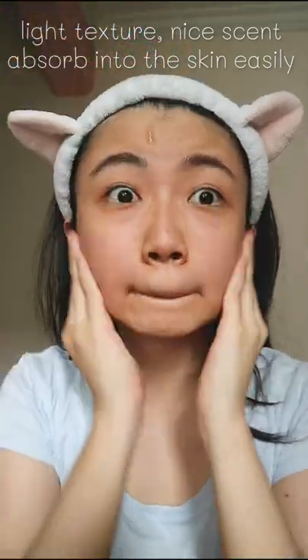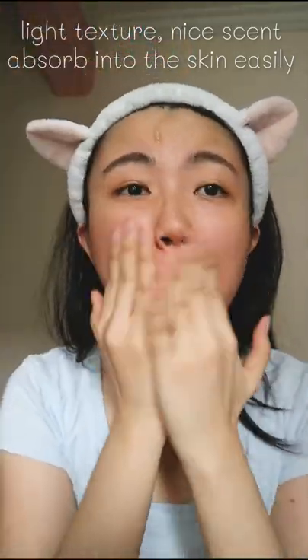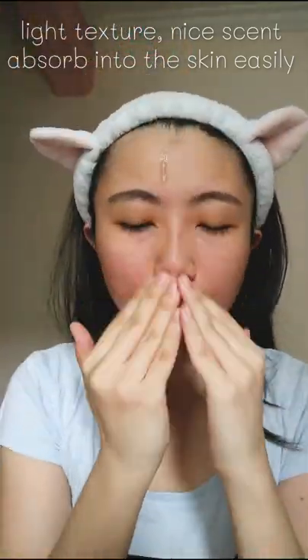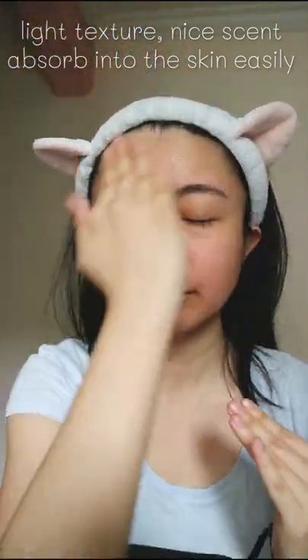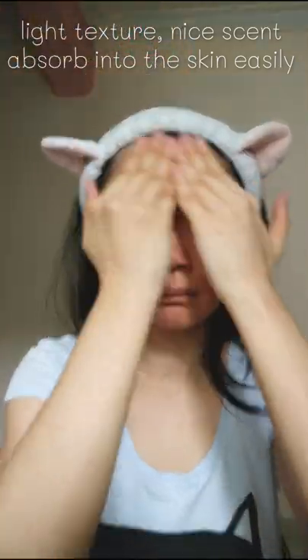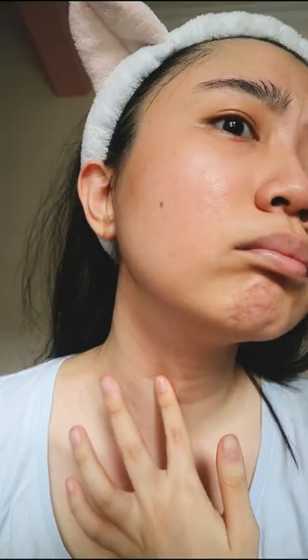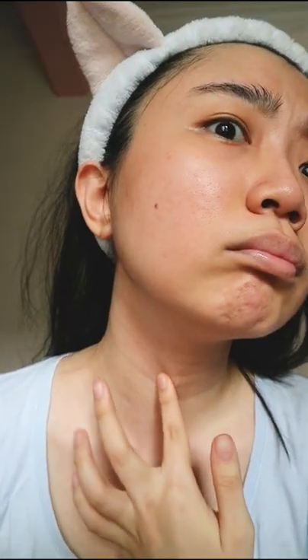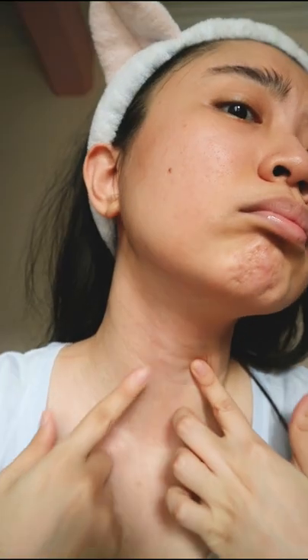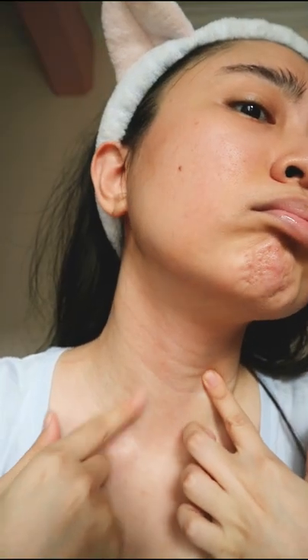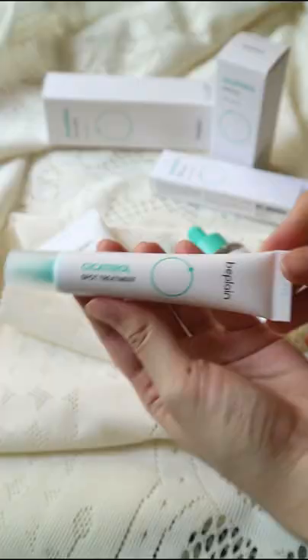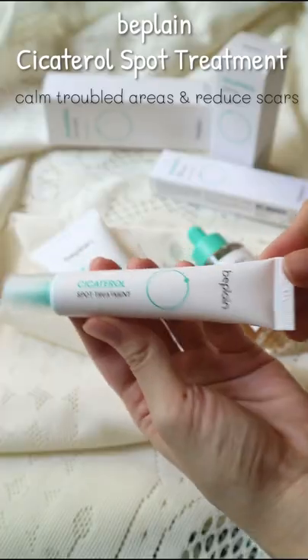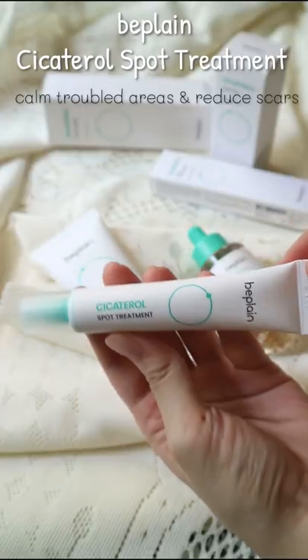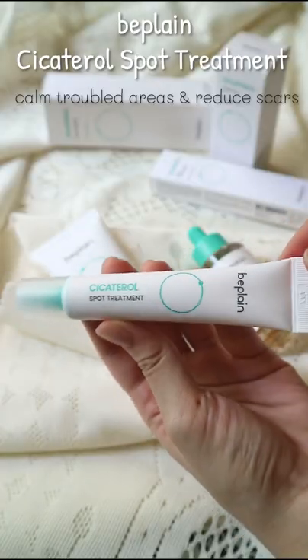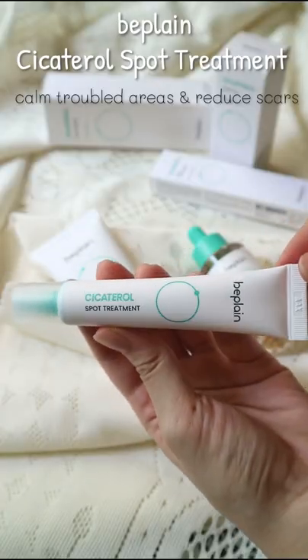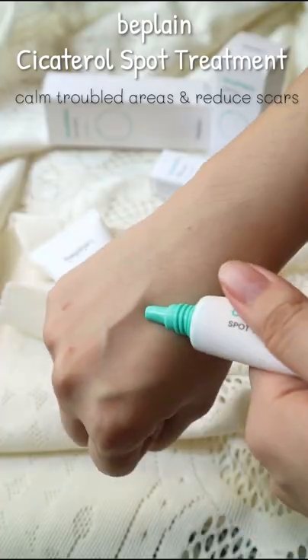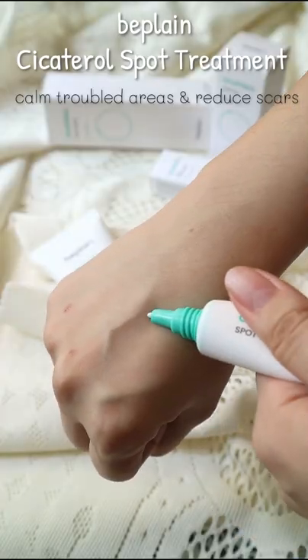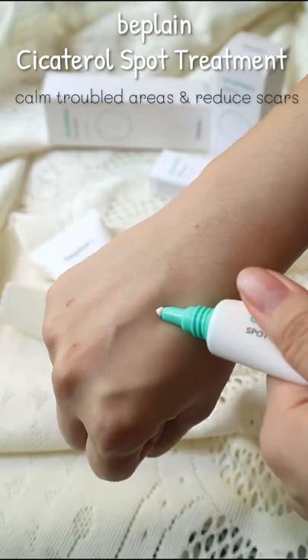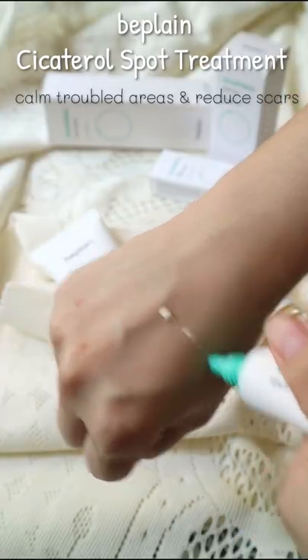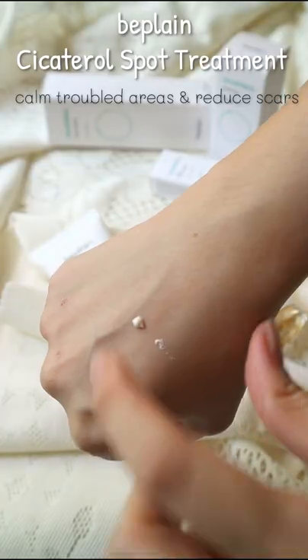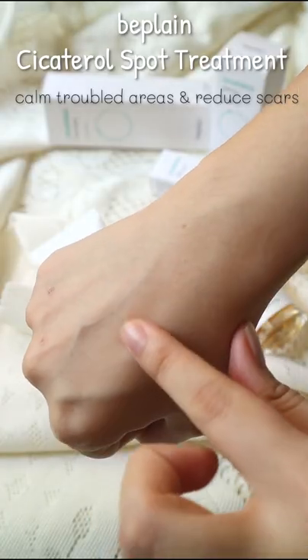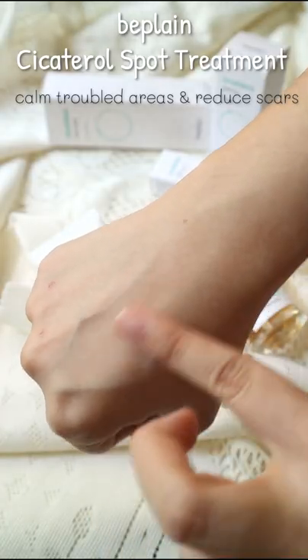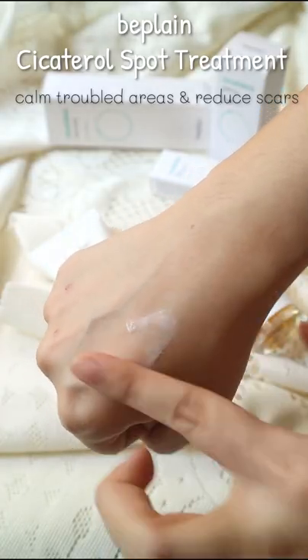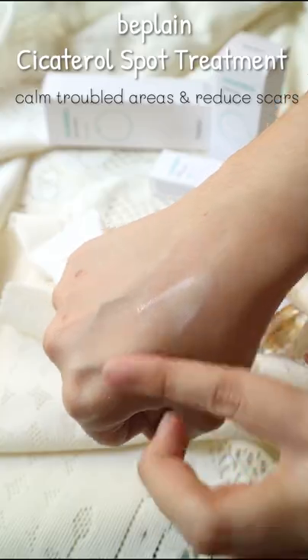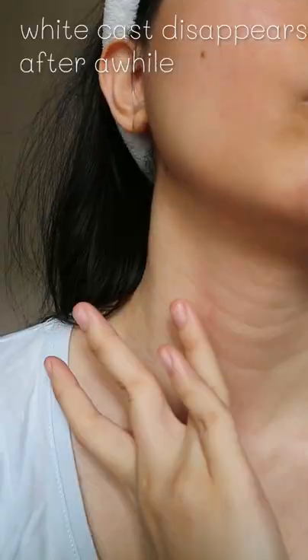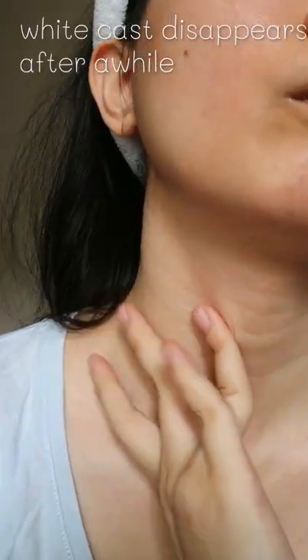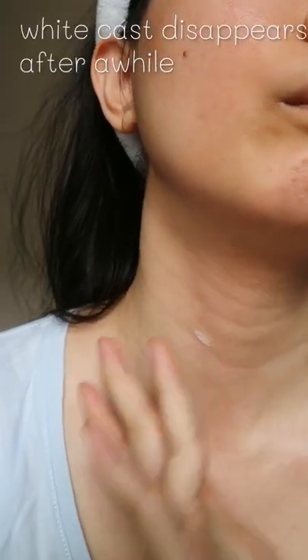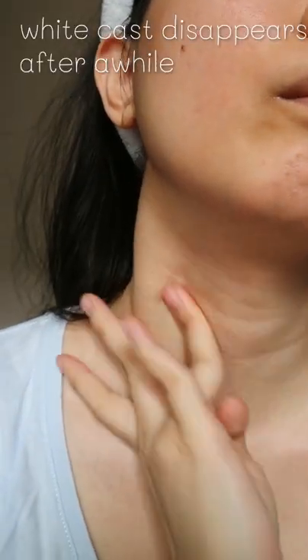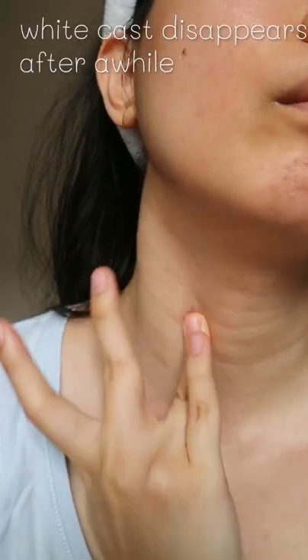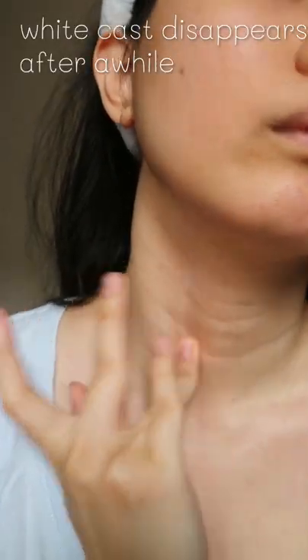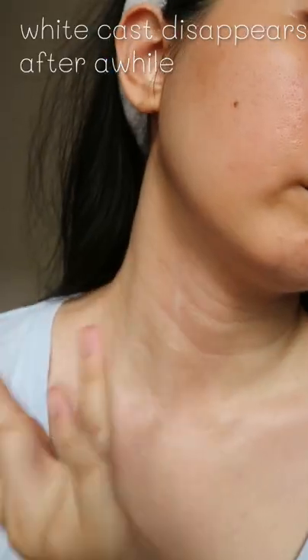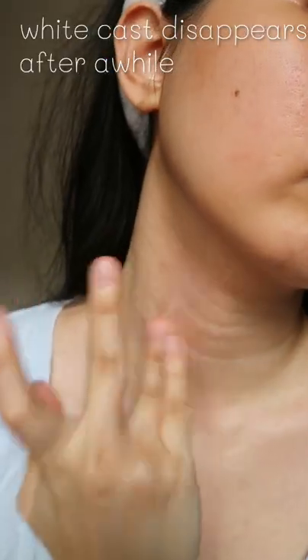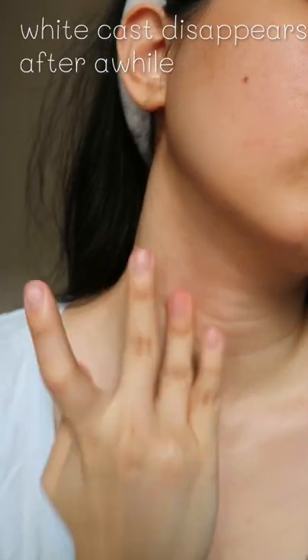I normally use it after my toner. An unwanted spot is detected — time to use the spot treatment. This treatment effectively calms troubled areas and reduces scars. It has a nice scent and gets absorbed into the skin quickly.